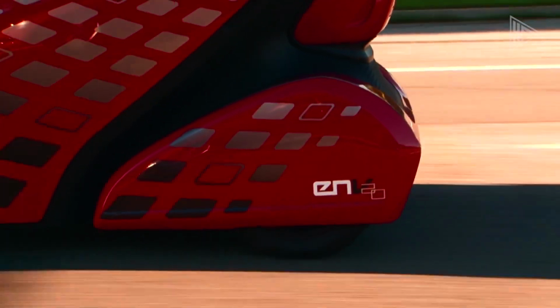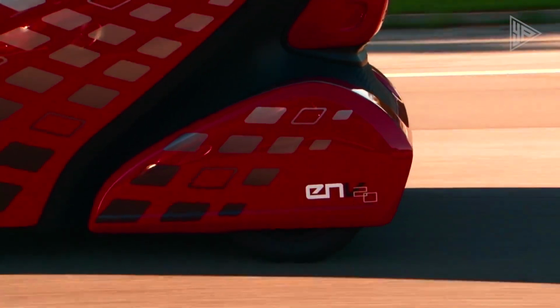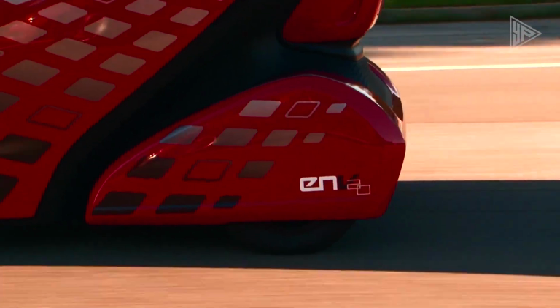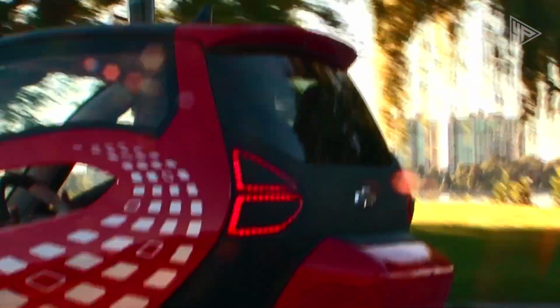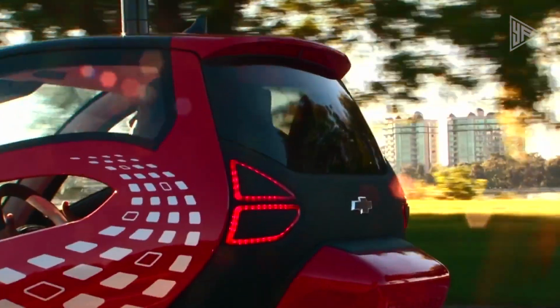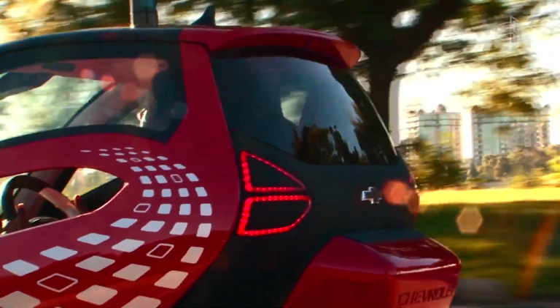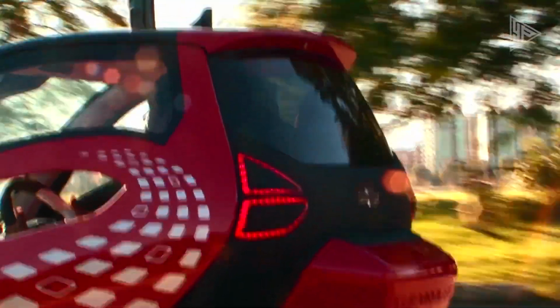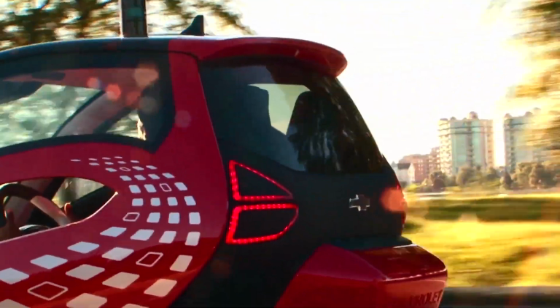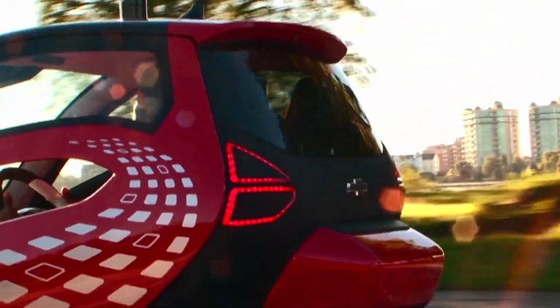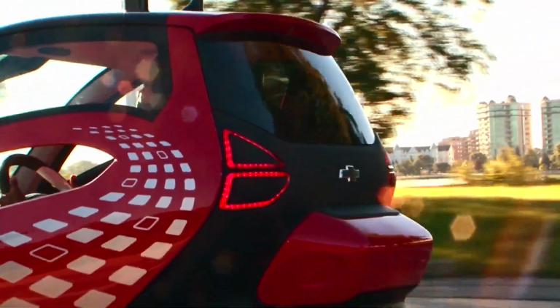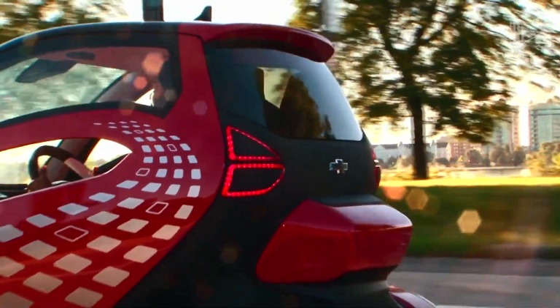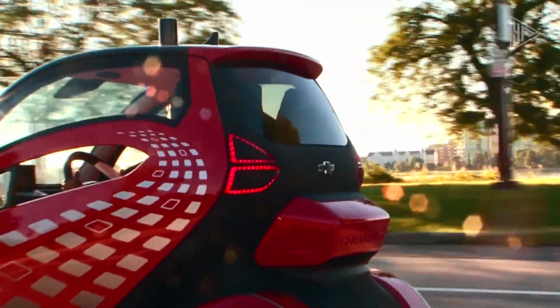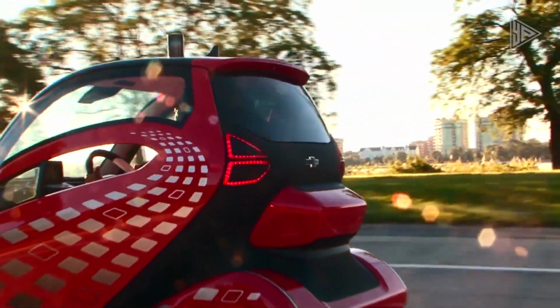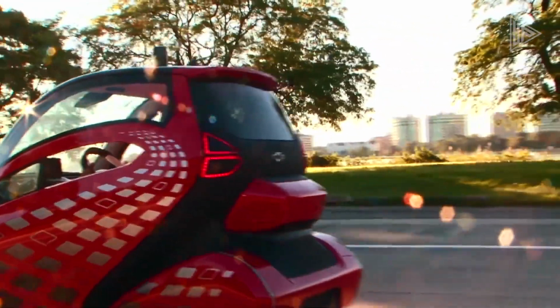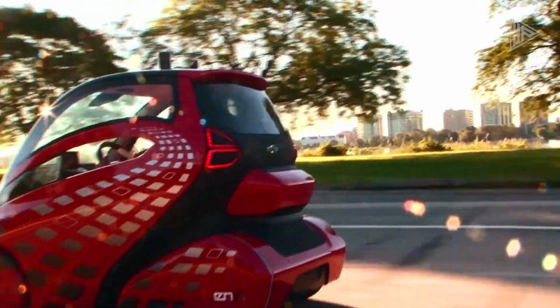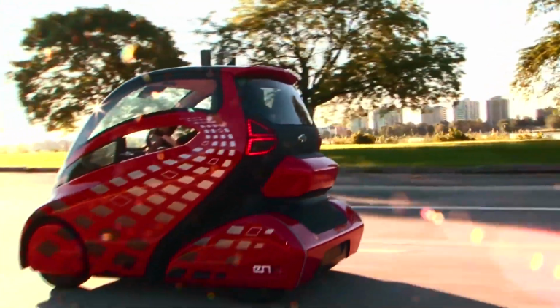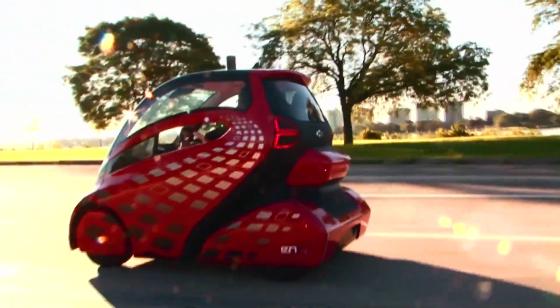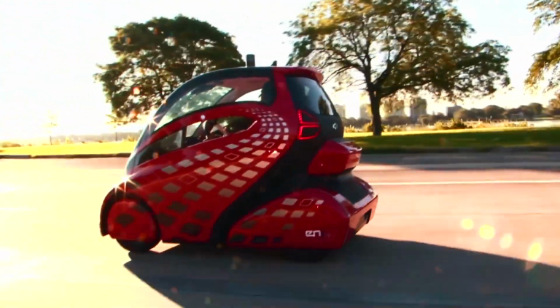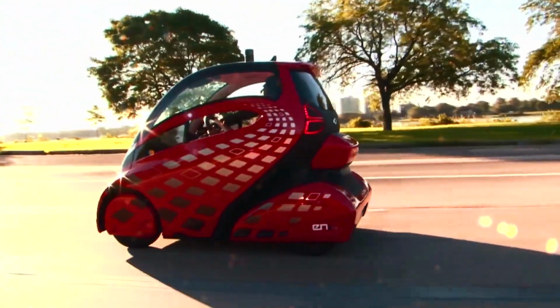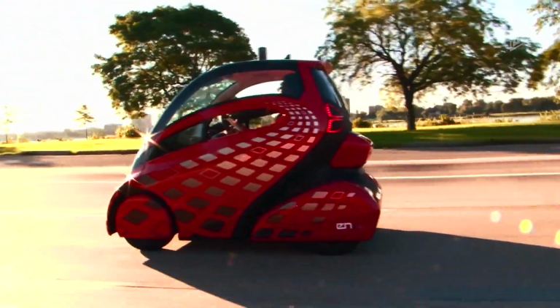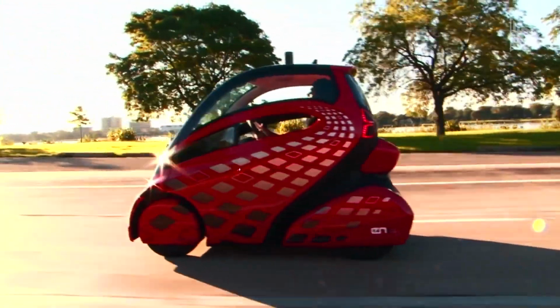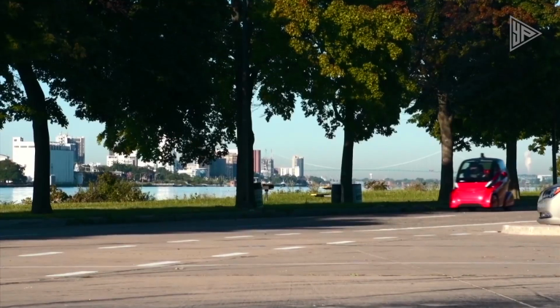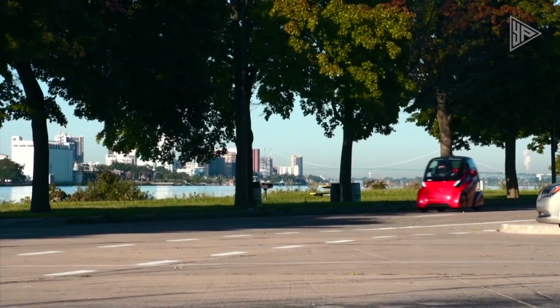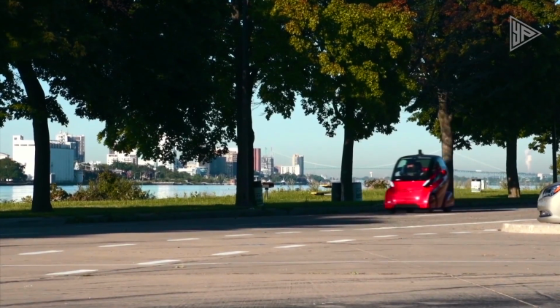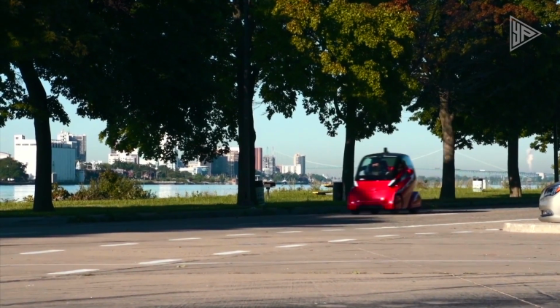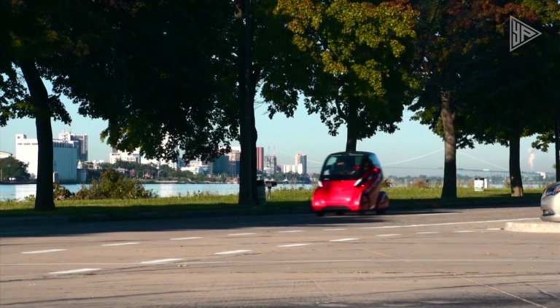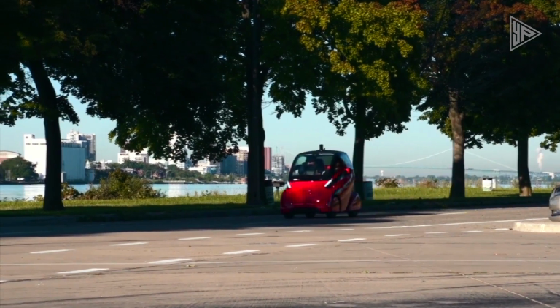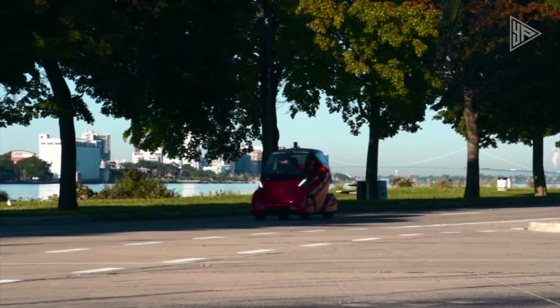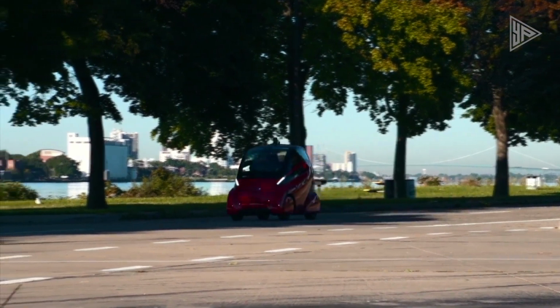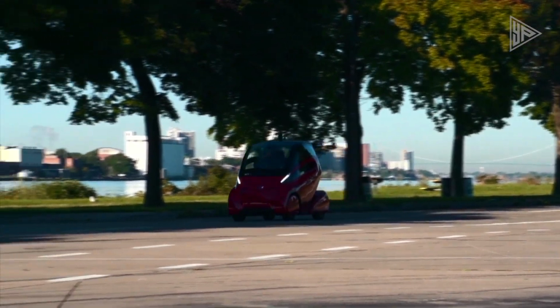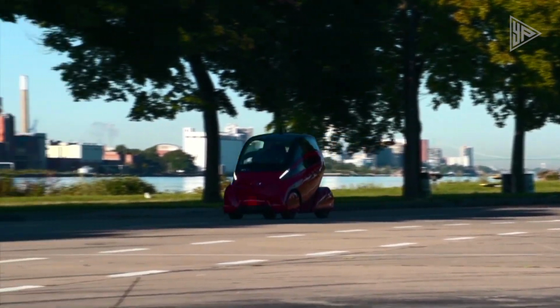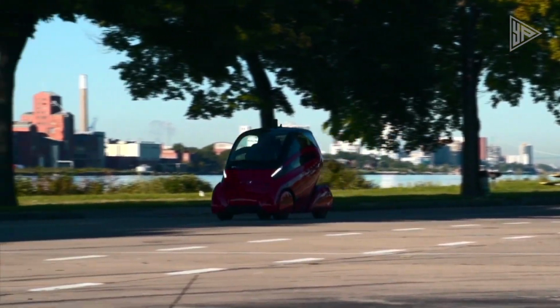While still in the concept stage, the Chevrolet ENV has the potential to revolutionize urban transportation with its compact, easy-to-drive, and eco-friendly features, including a unique leaning mechanism for city driving challenges.